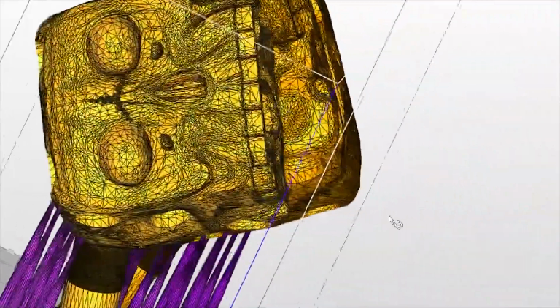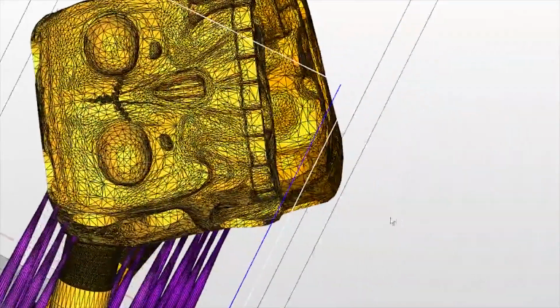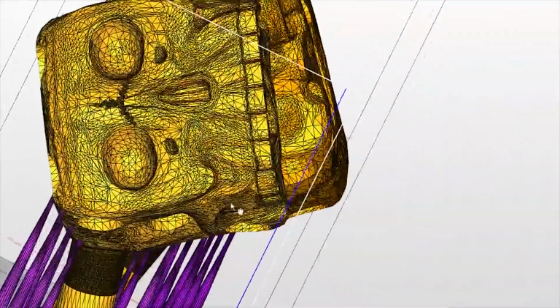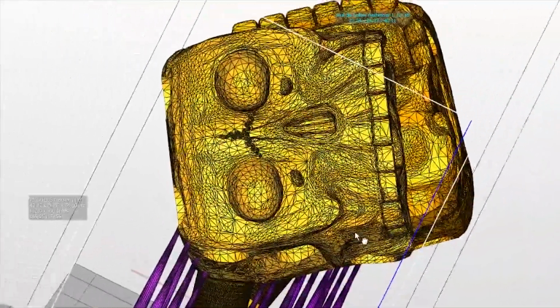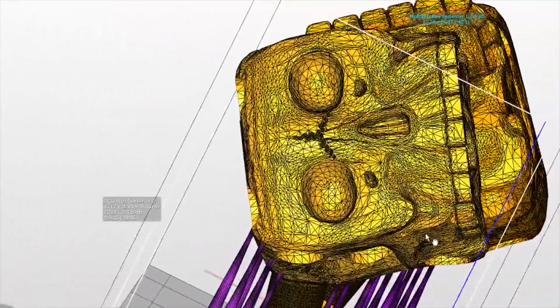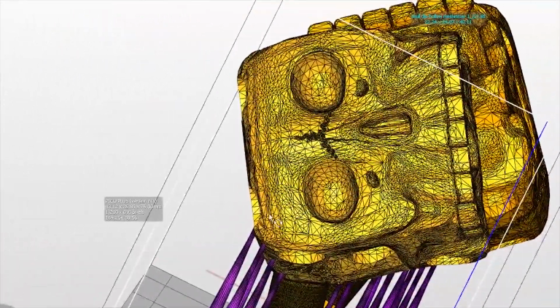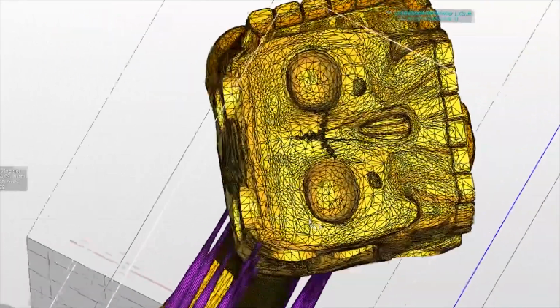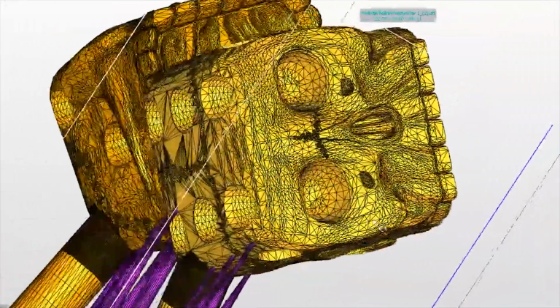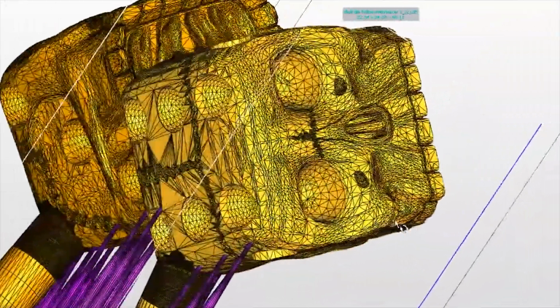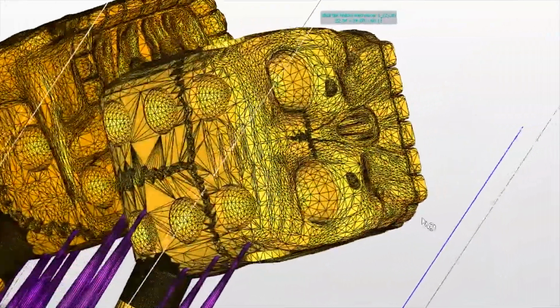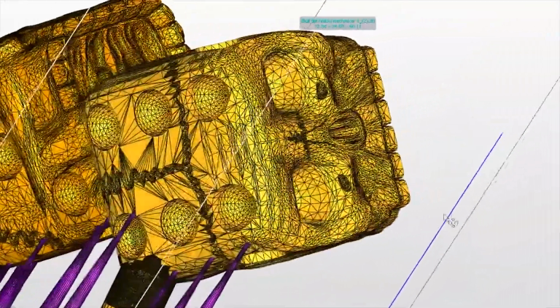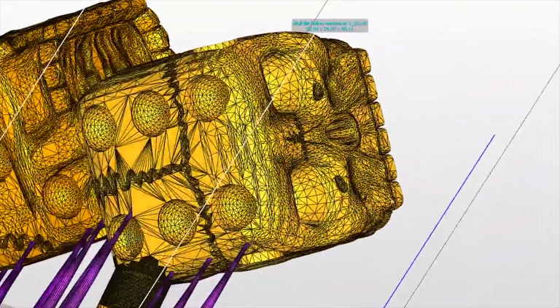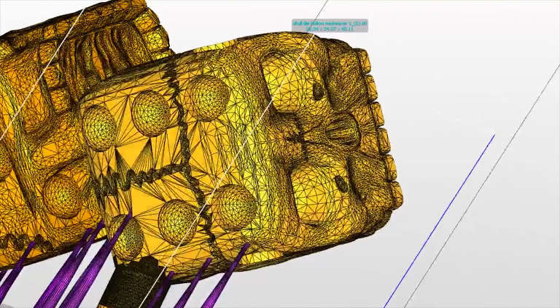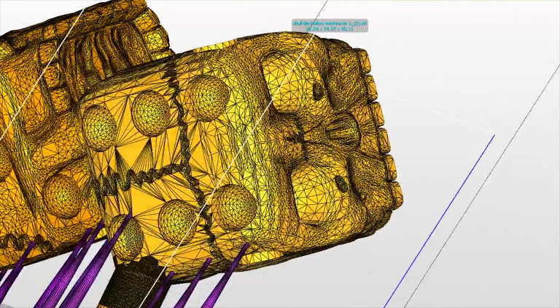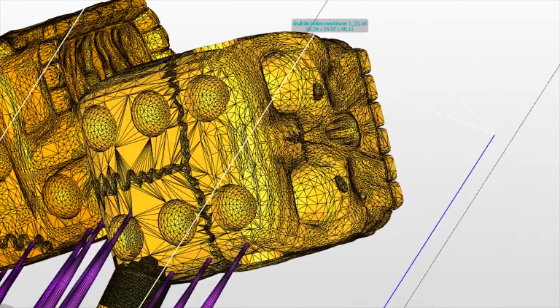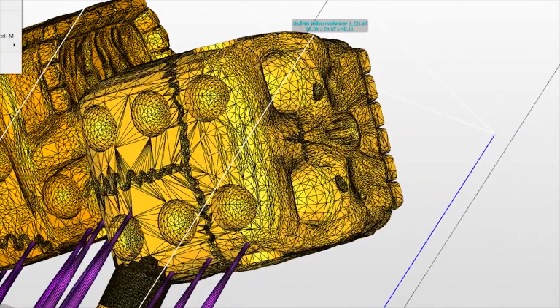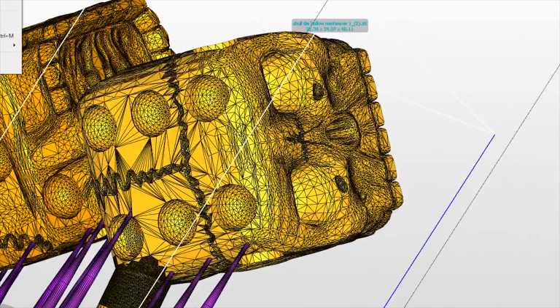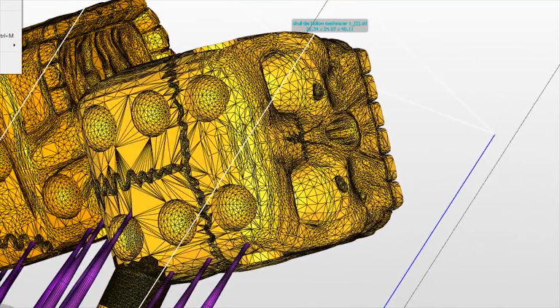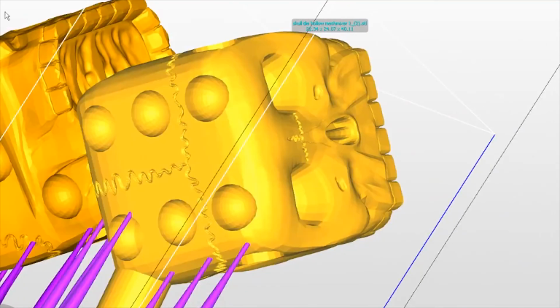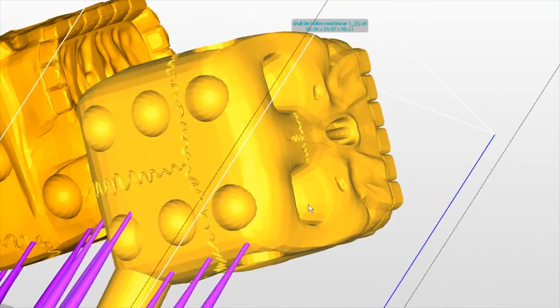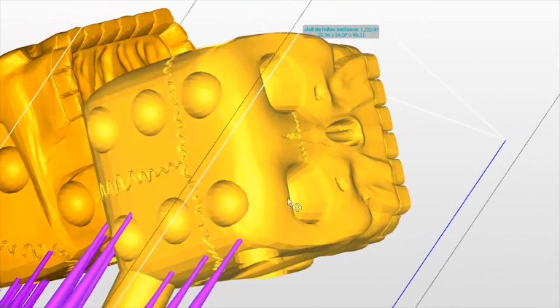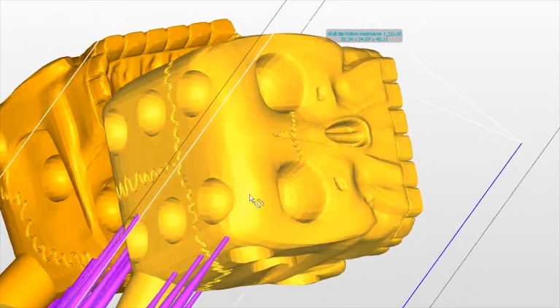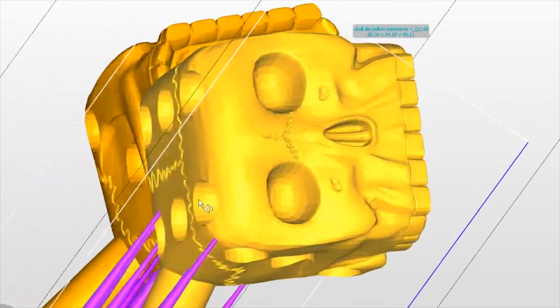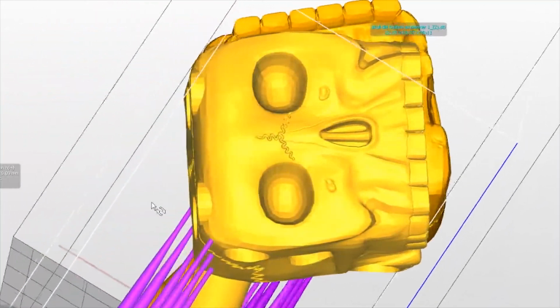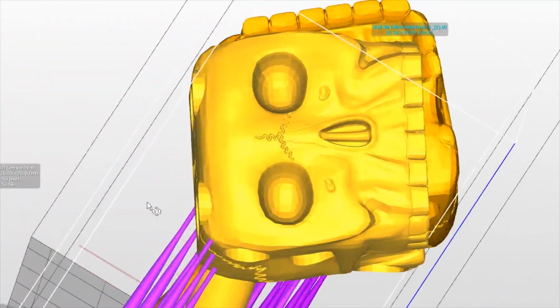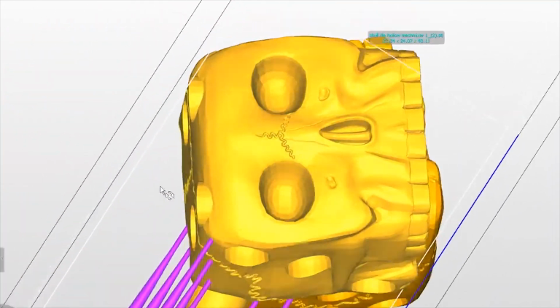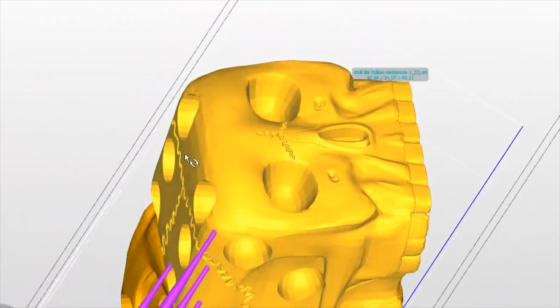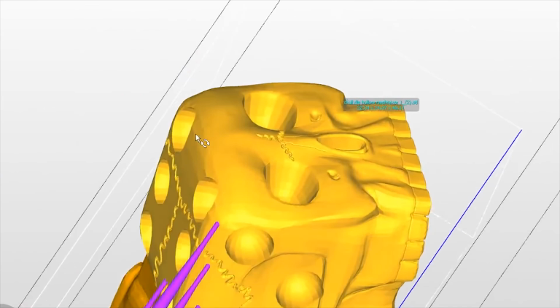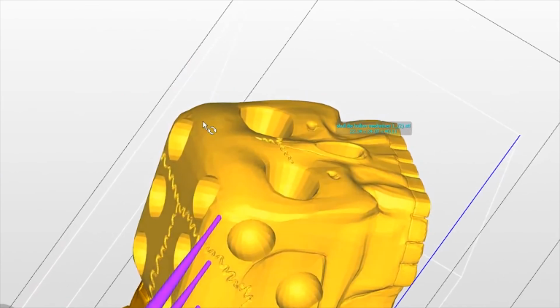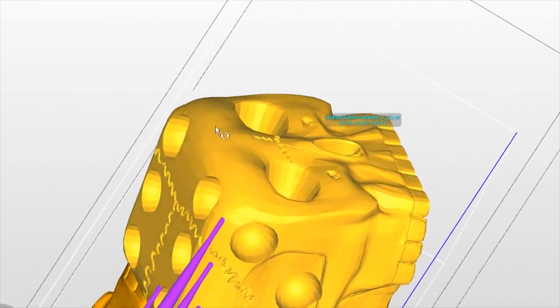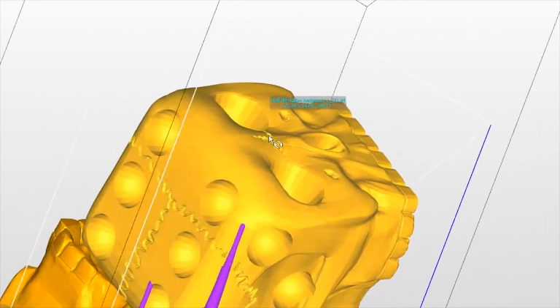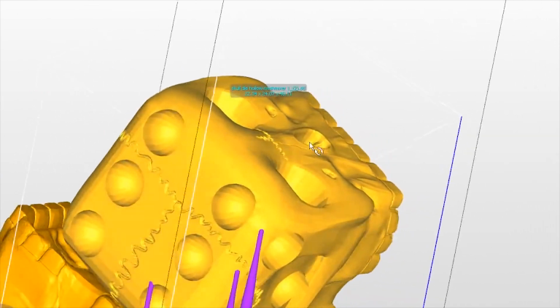So now that I knew more than I ever wanted to about dice, I started modeling in some CAD software. I'd been working on some other skull-themed jewelry at the time, so the idea for a skull-shaped die came naturally.